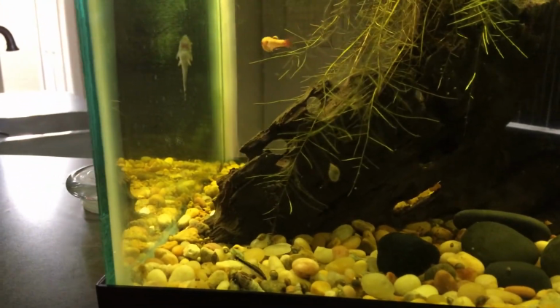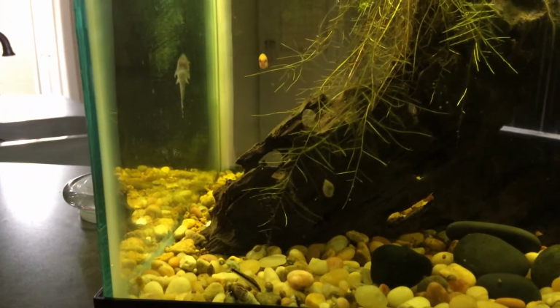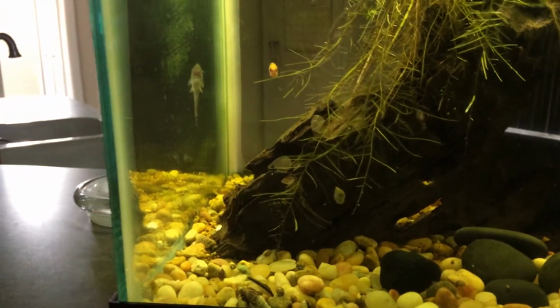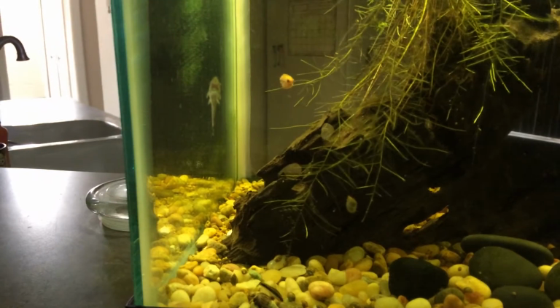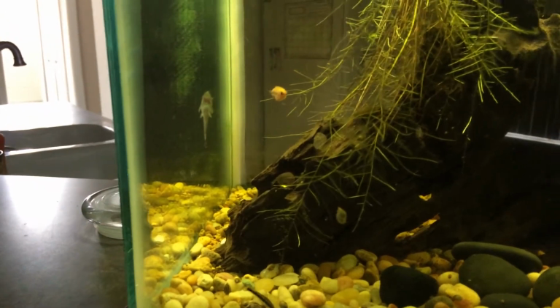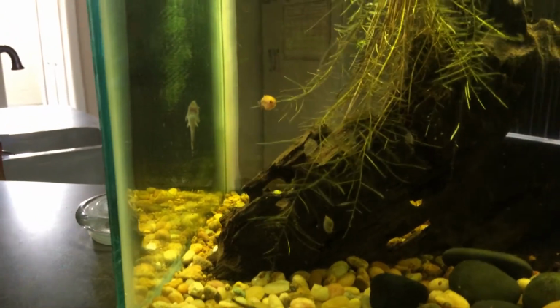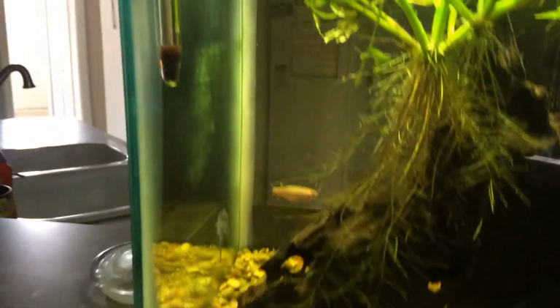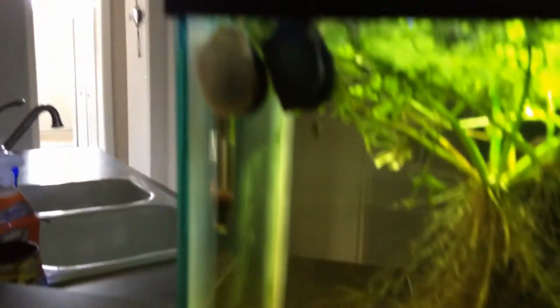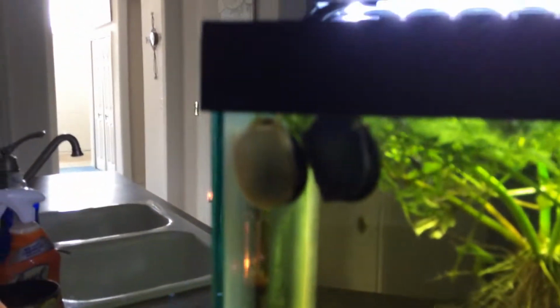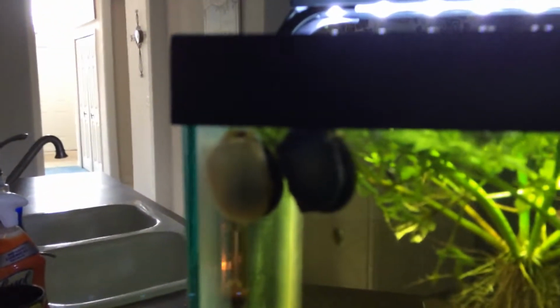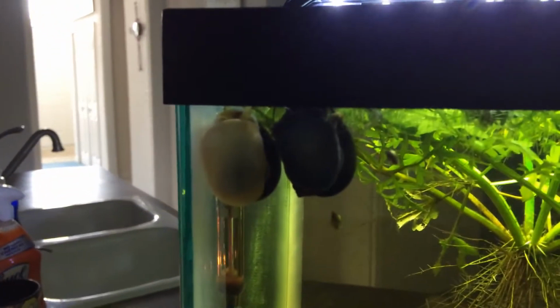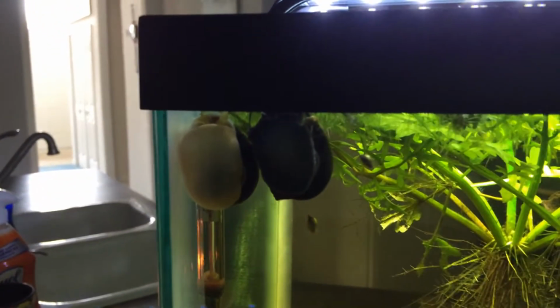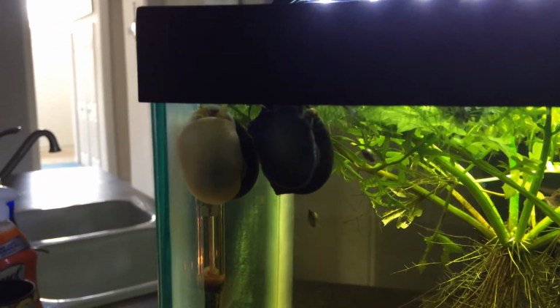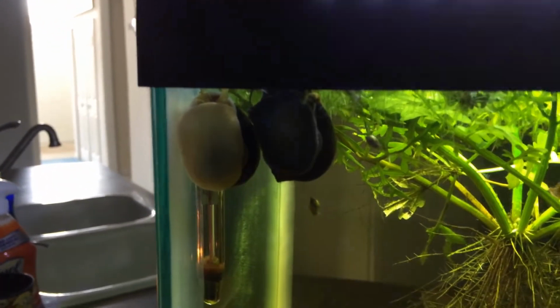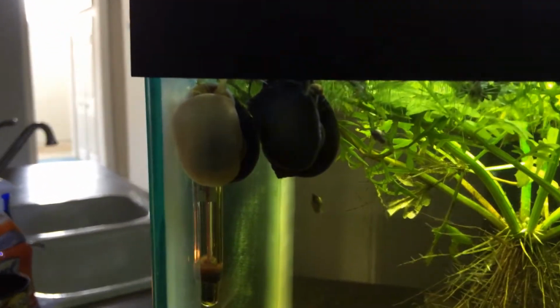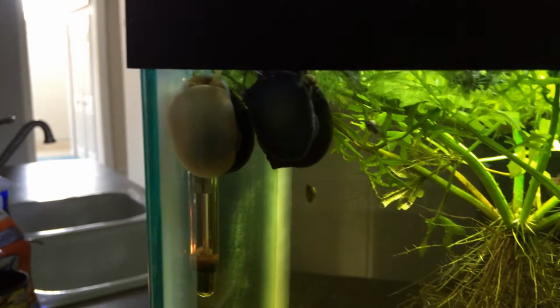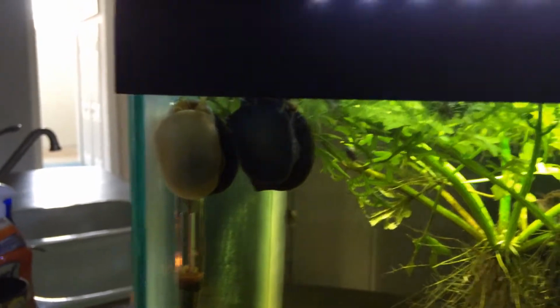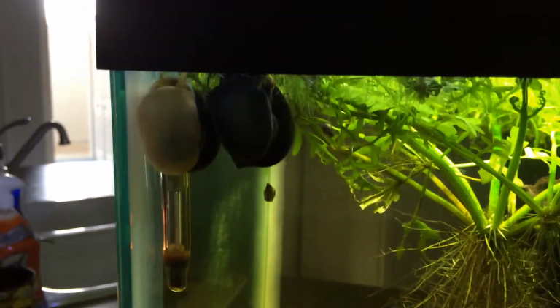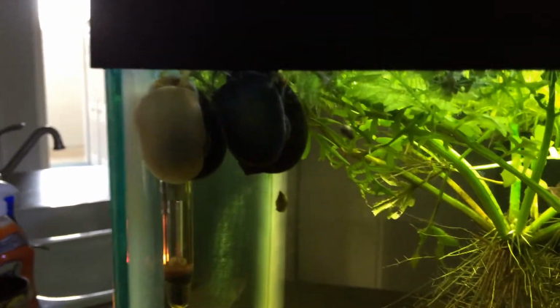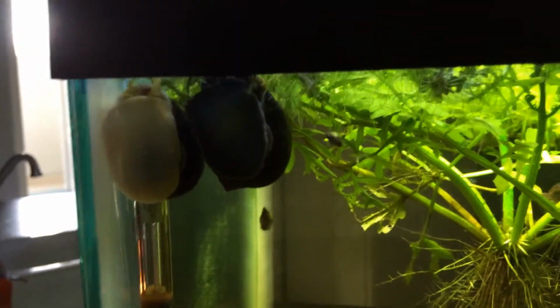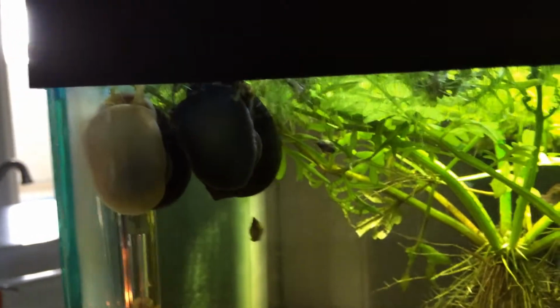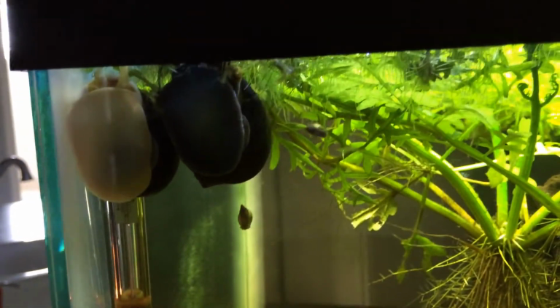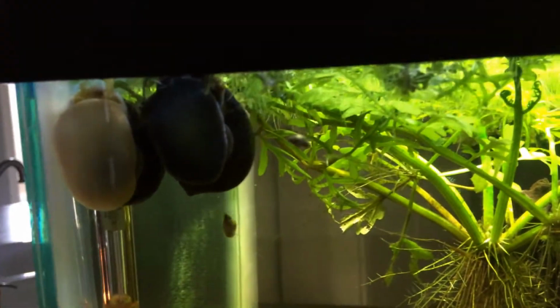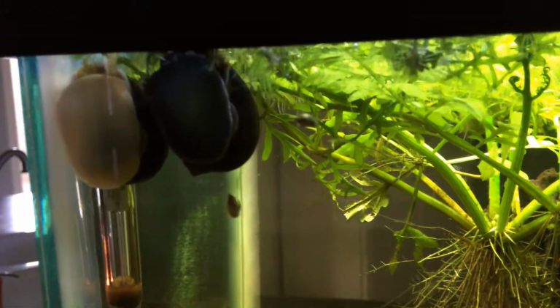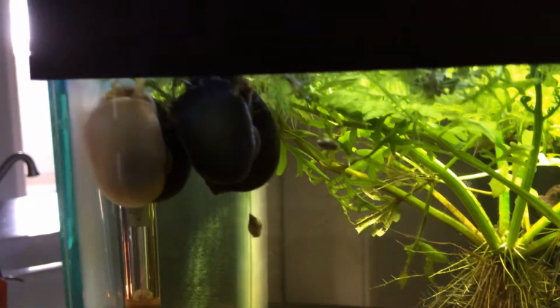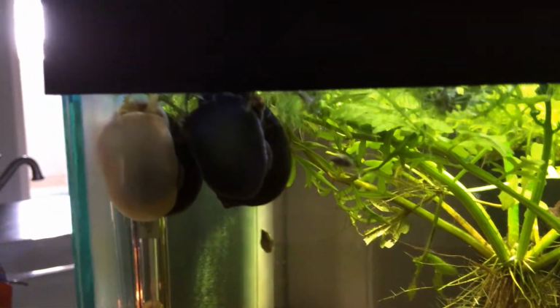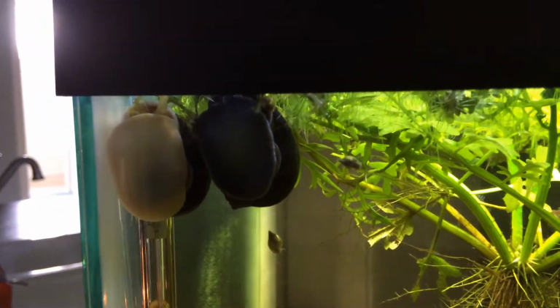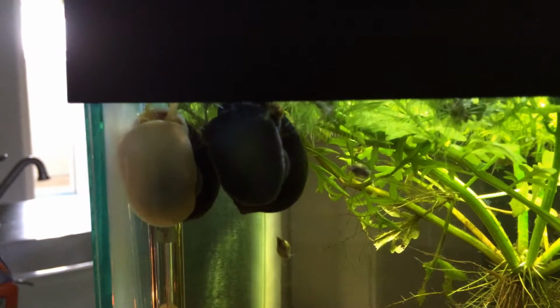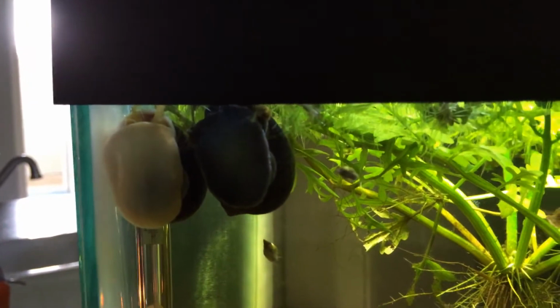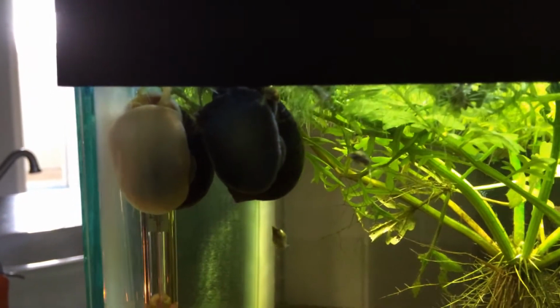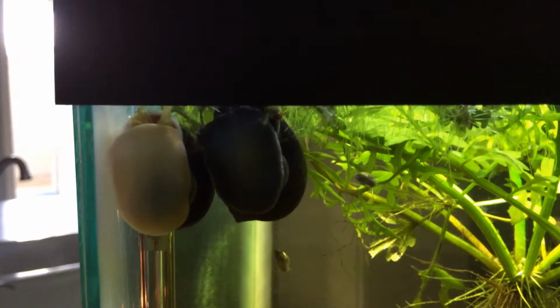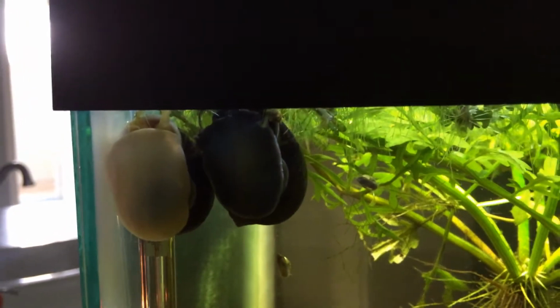My little autocats are finishing up the last of their wafer. I love these snails — they're beautiful. They look like pieces of furniture, beautiful wood-like shells.